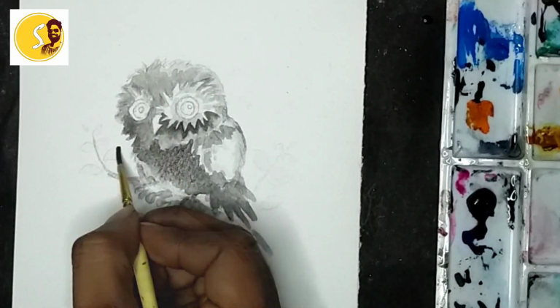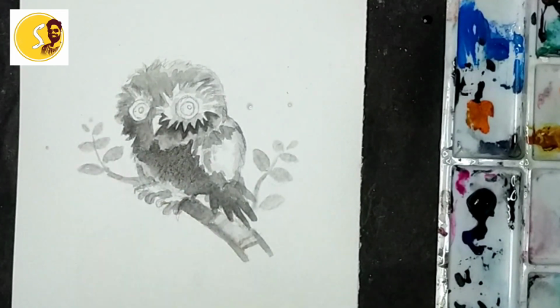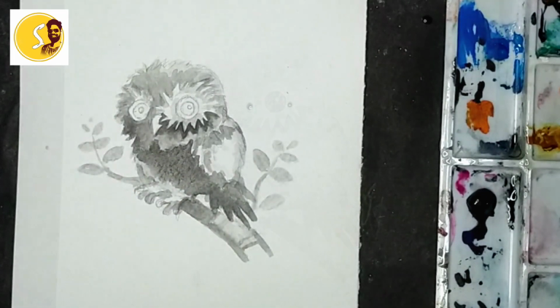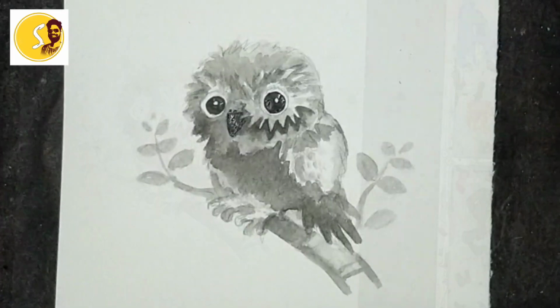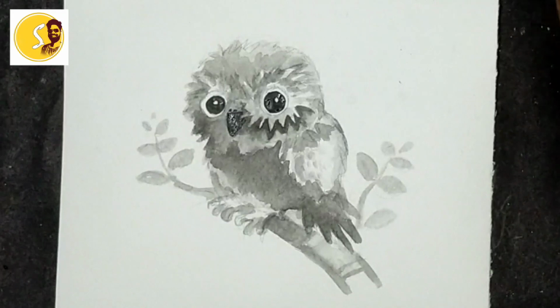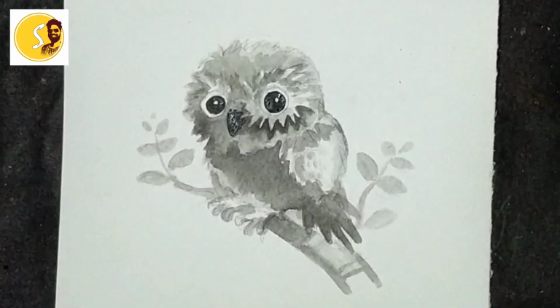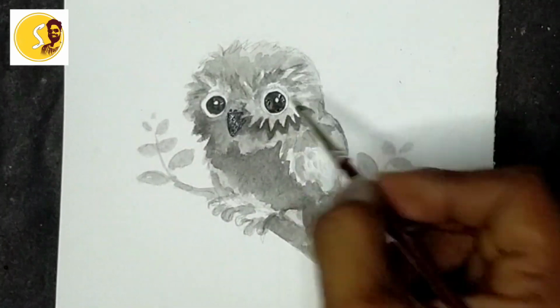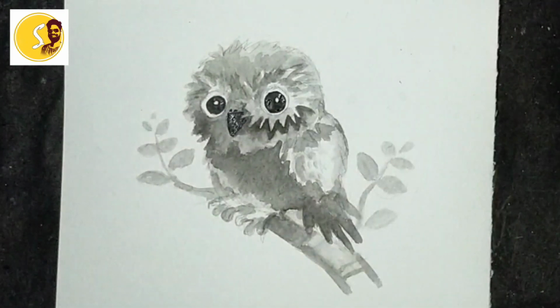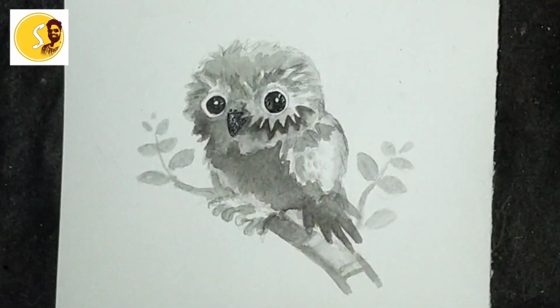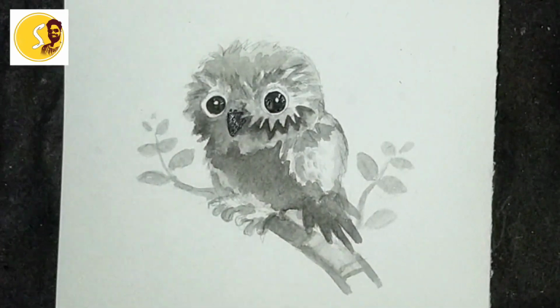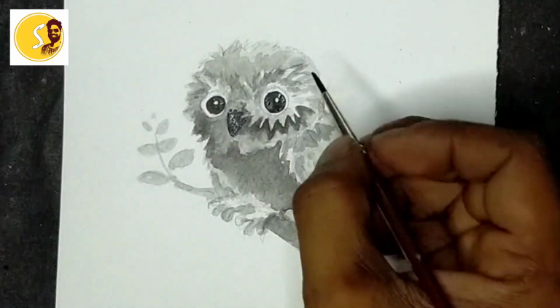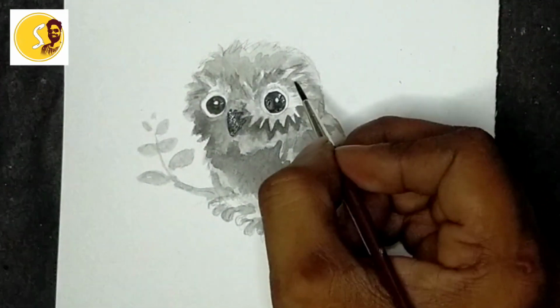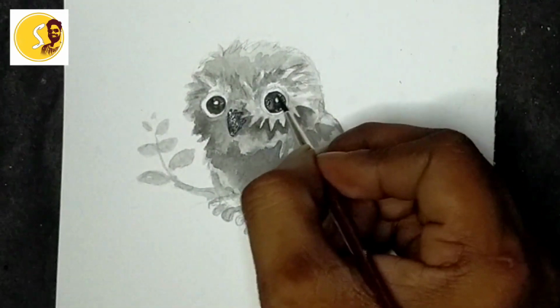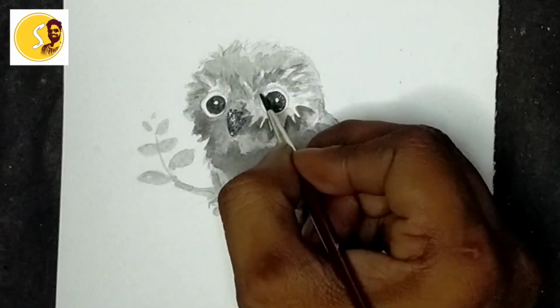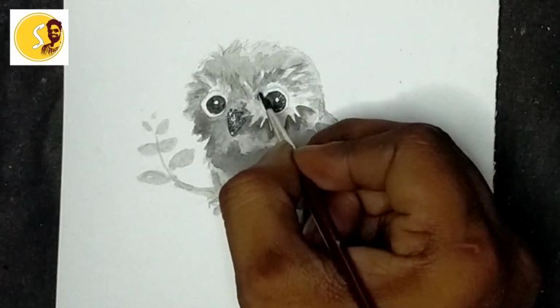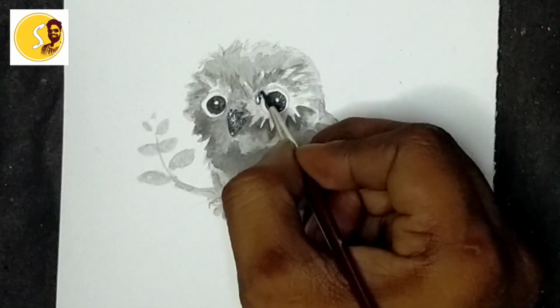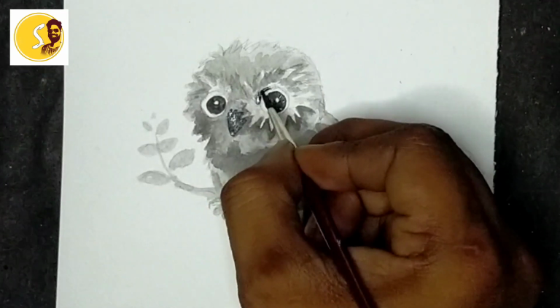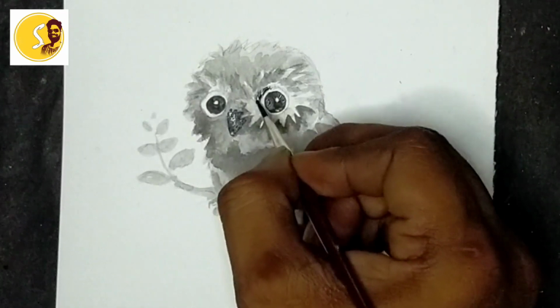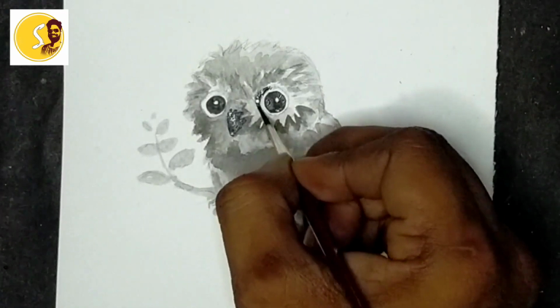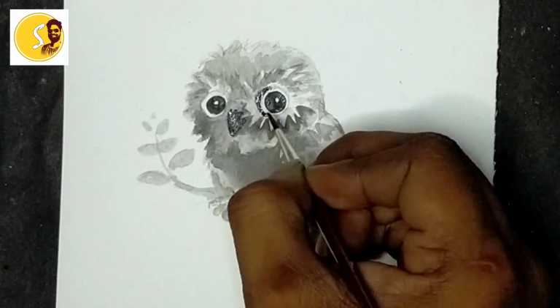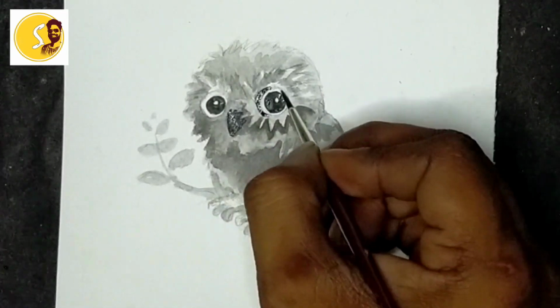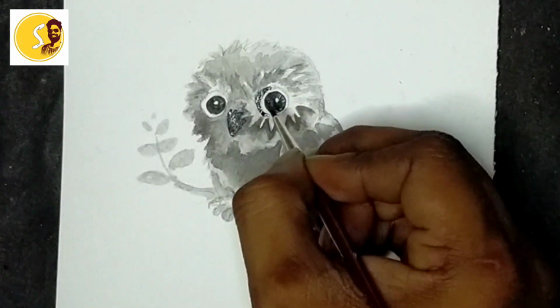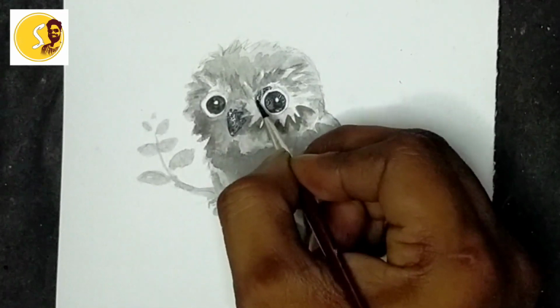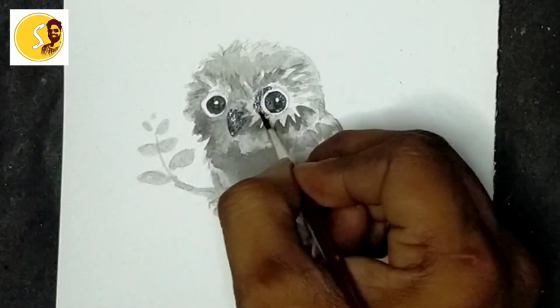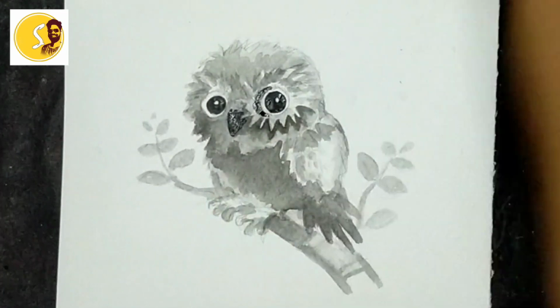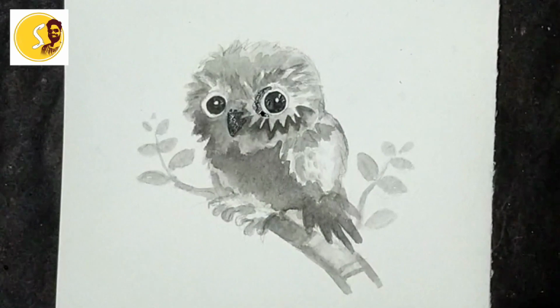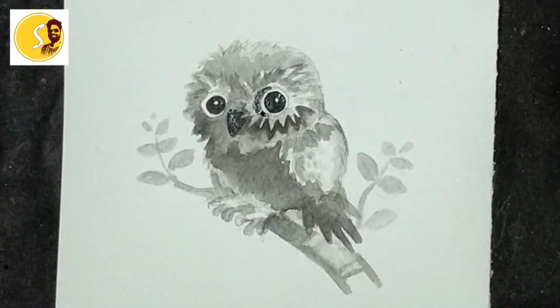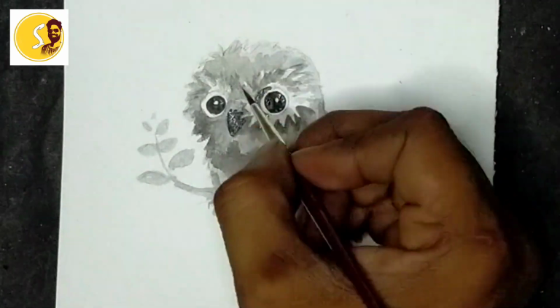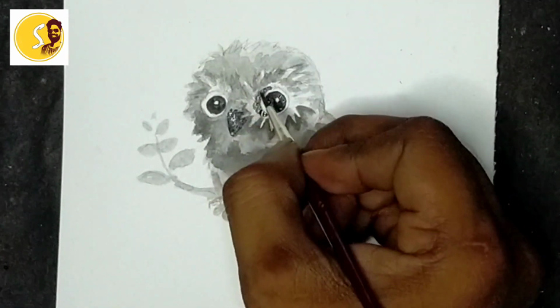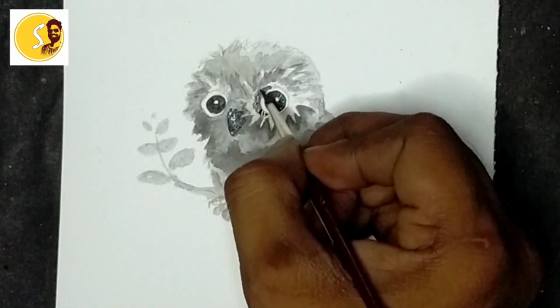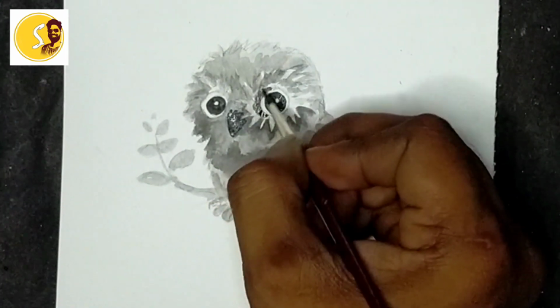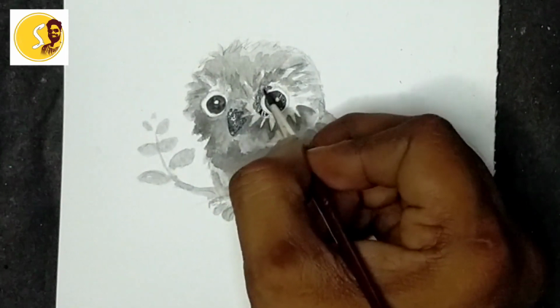First layer is finished. Next I have black color here. Now I am taking black color - whichever places are dark, those places I will keep it dark like this. Wash my brush and spread it like this.